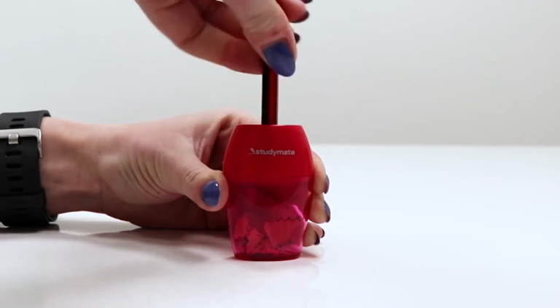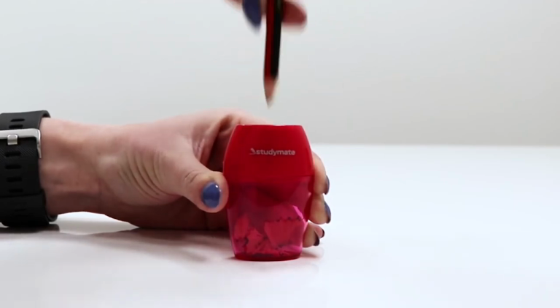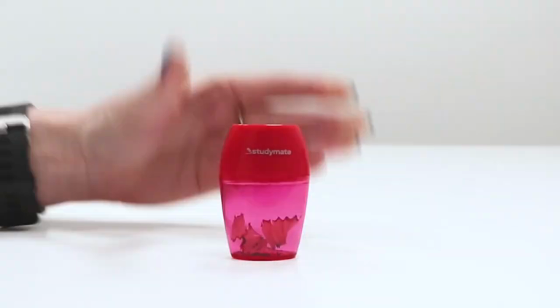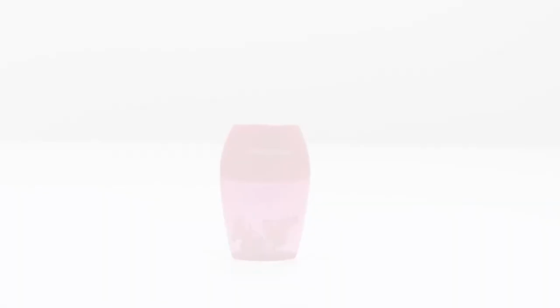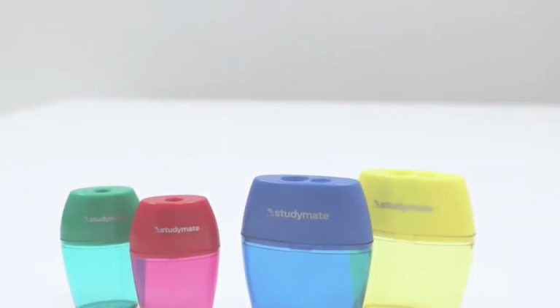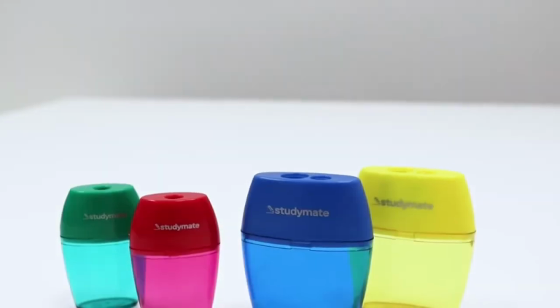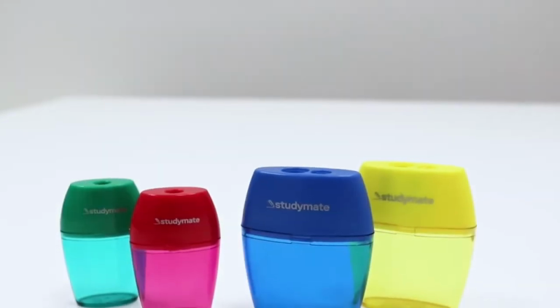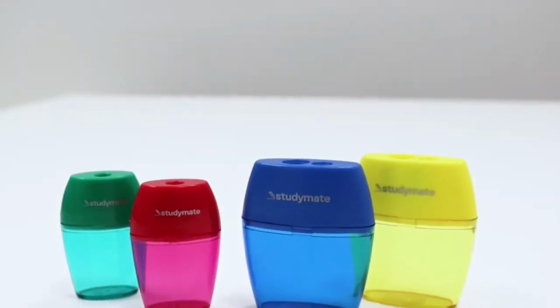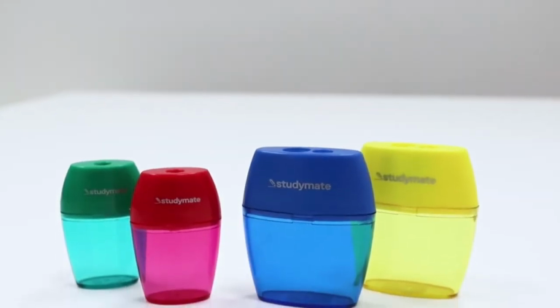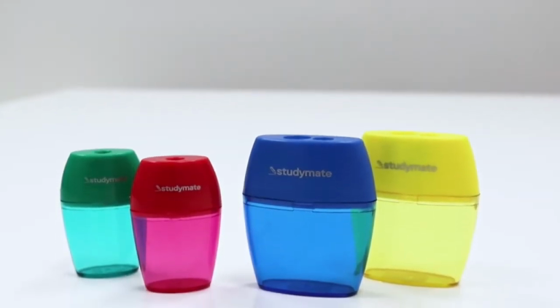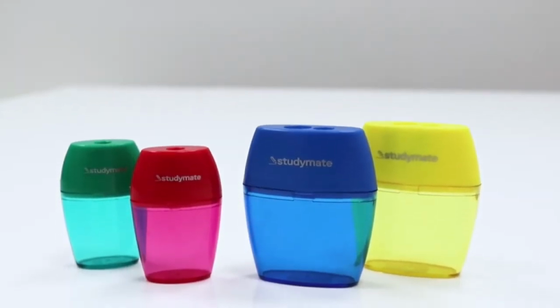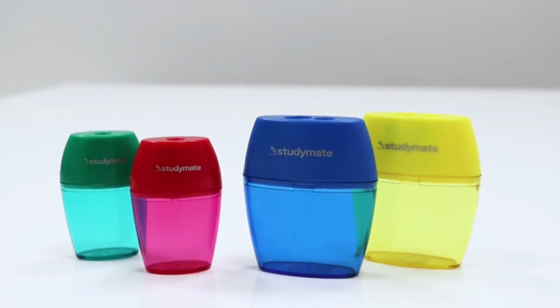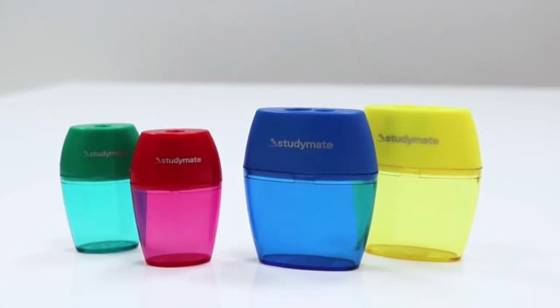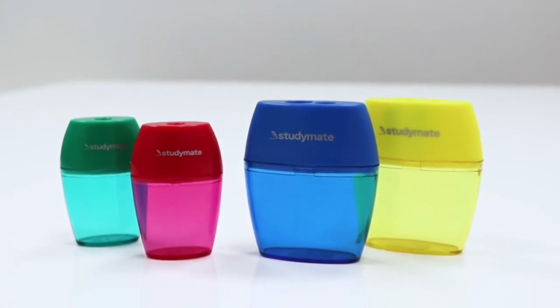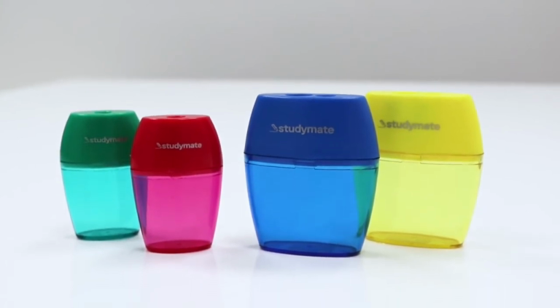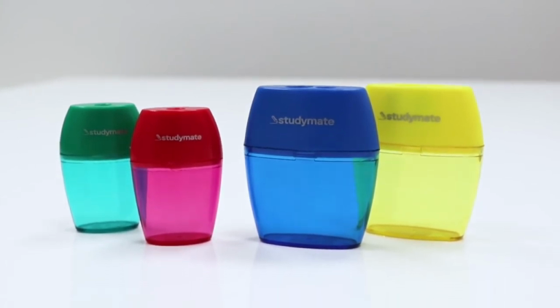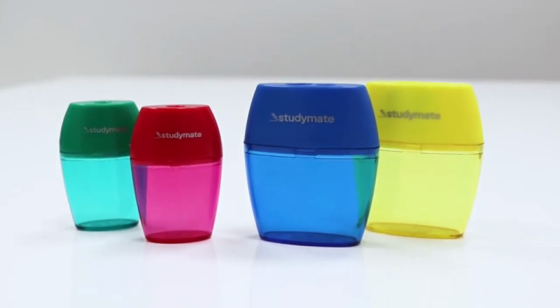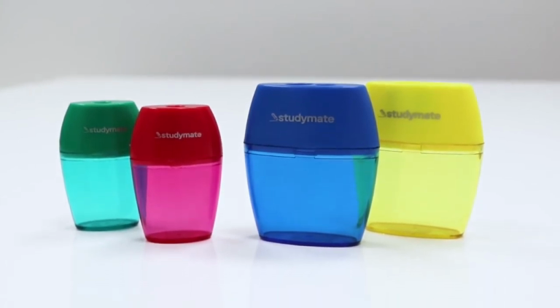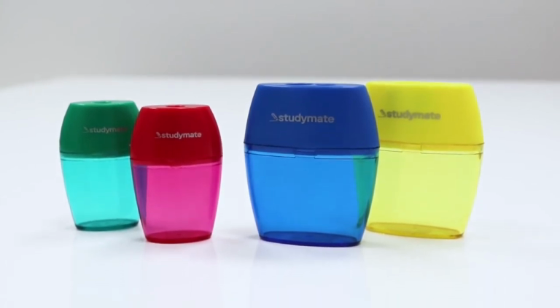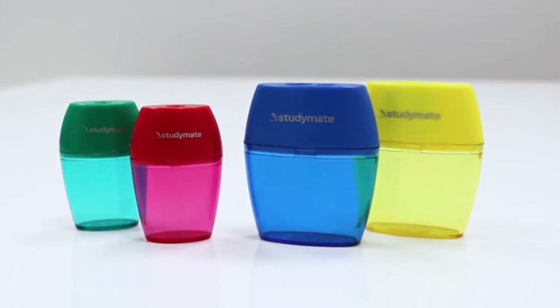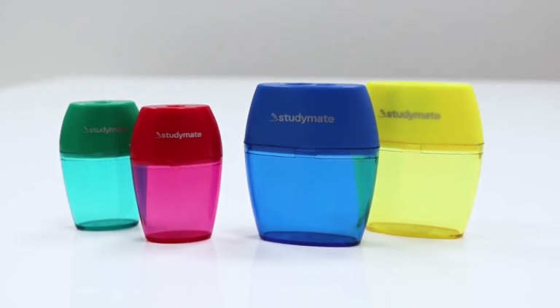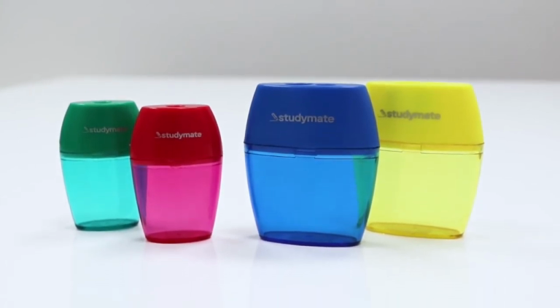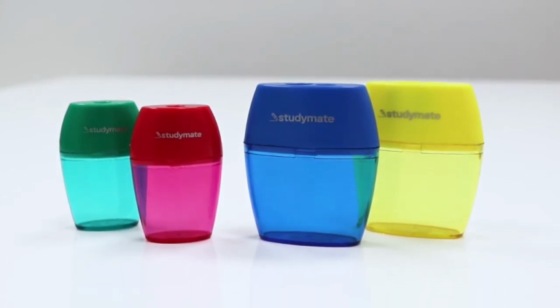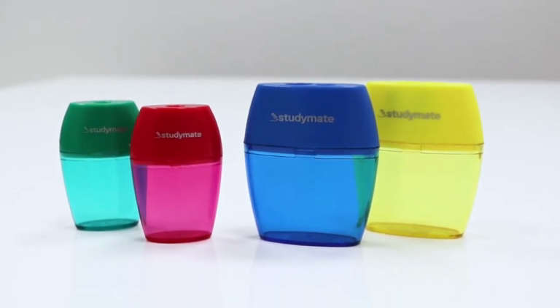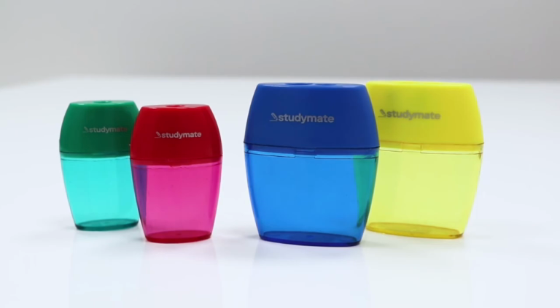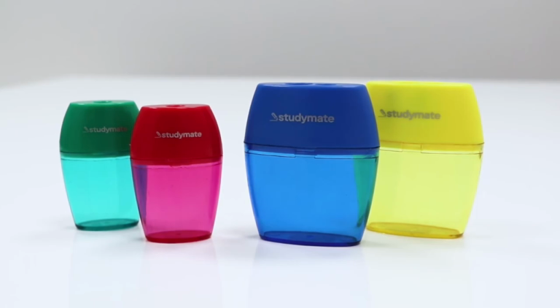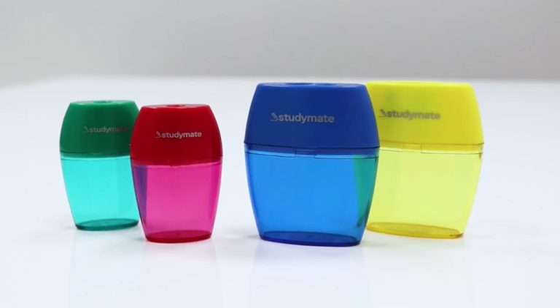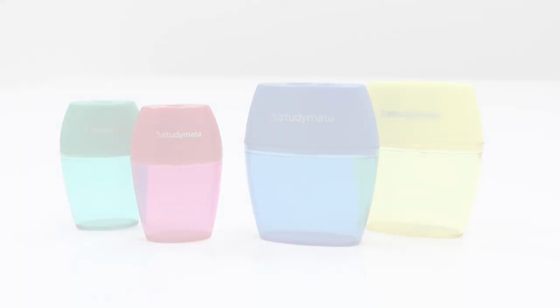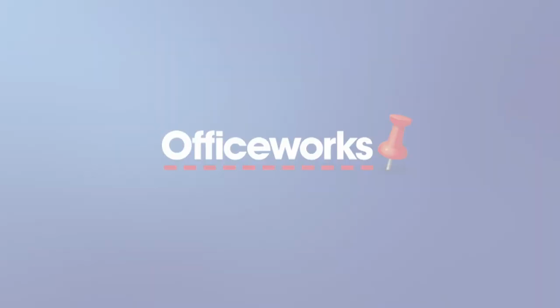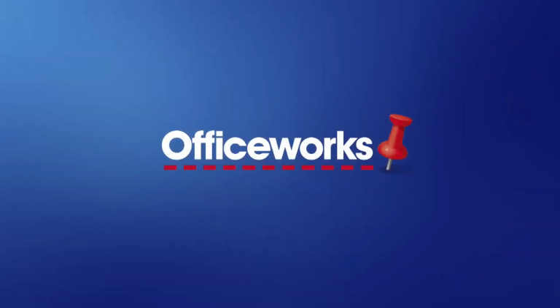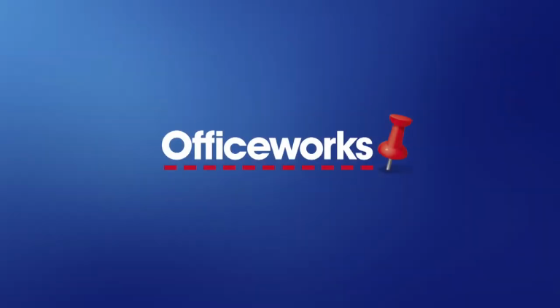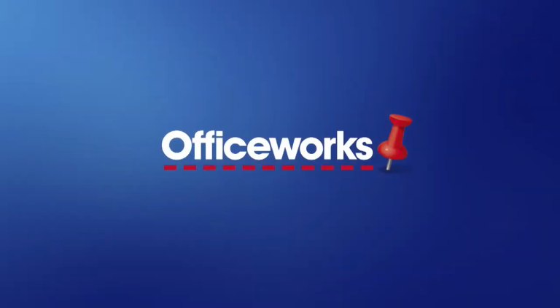Available in a wide range of bright colors, these Study Mate barrel sharpeners ensure that your pencils are always ready to use. You can pick one up from your local Office Works or buy one online today.